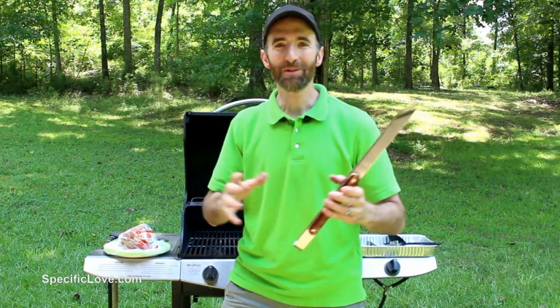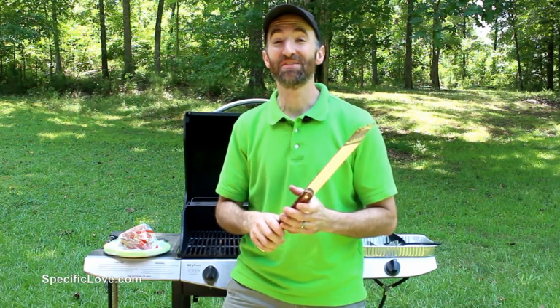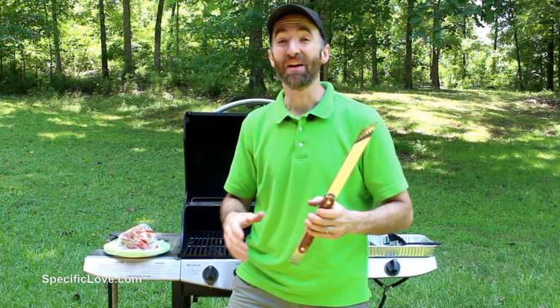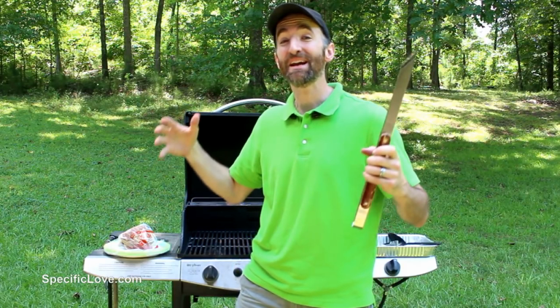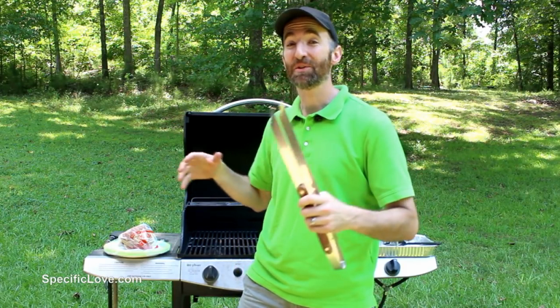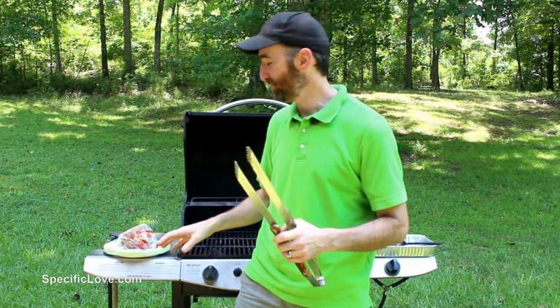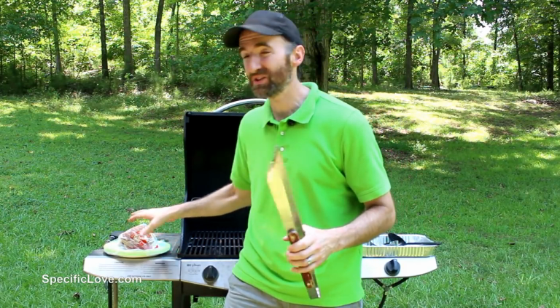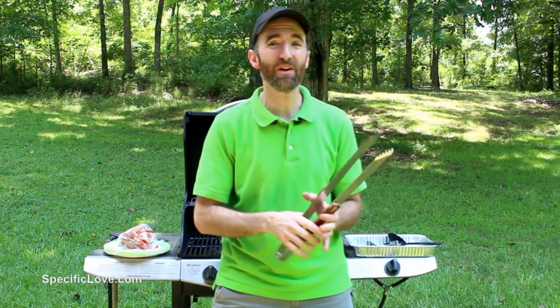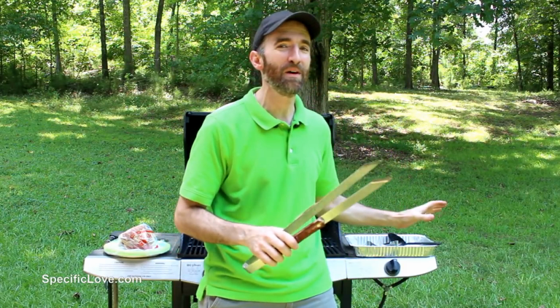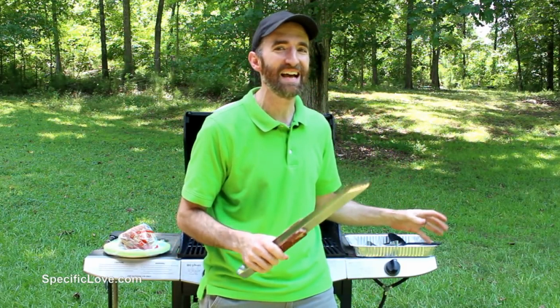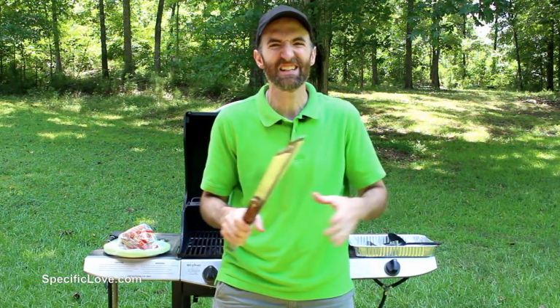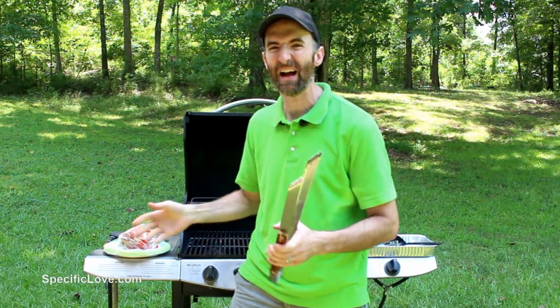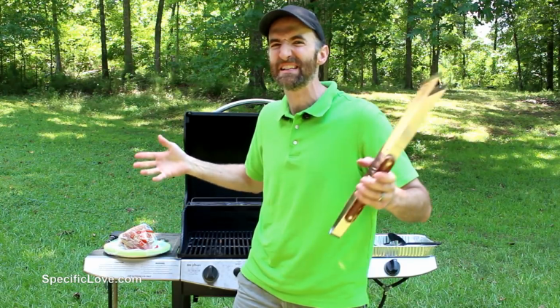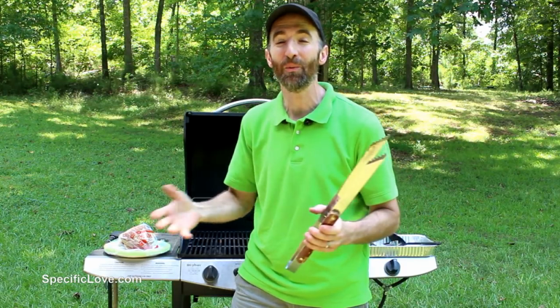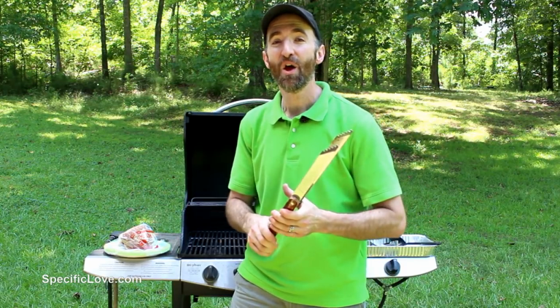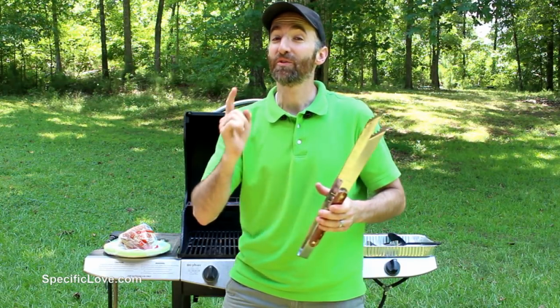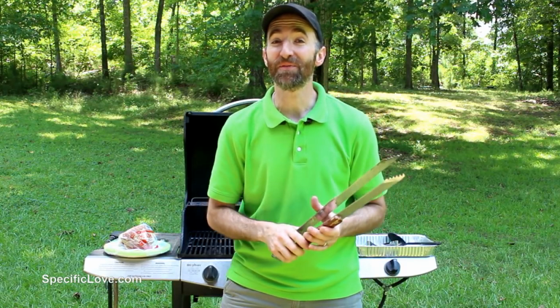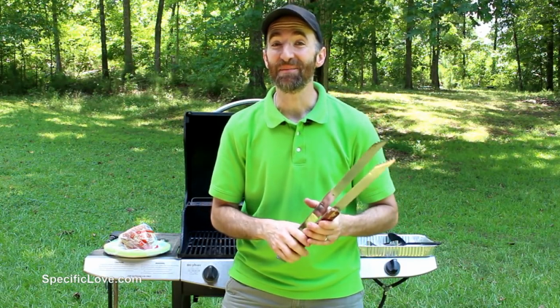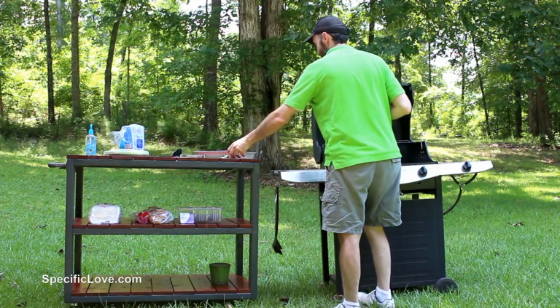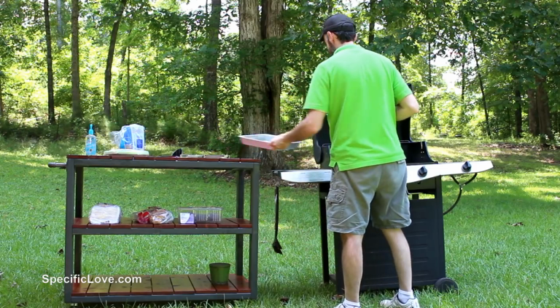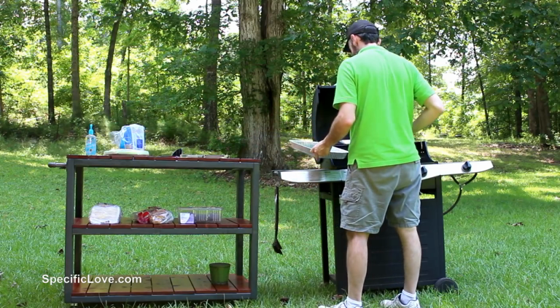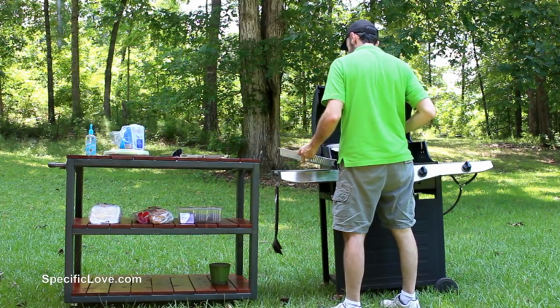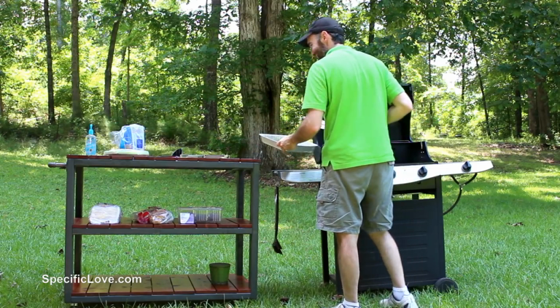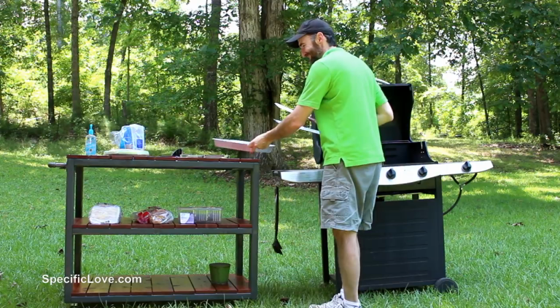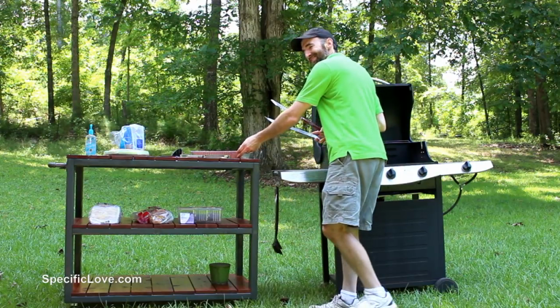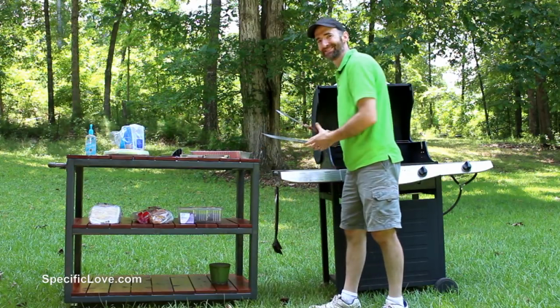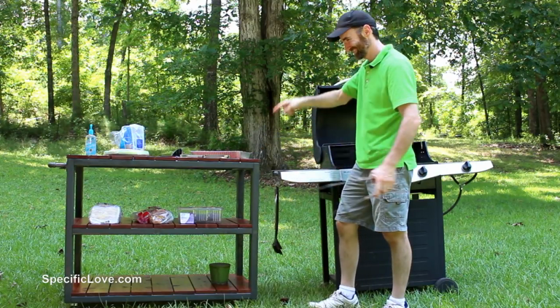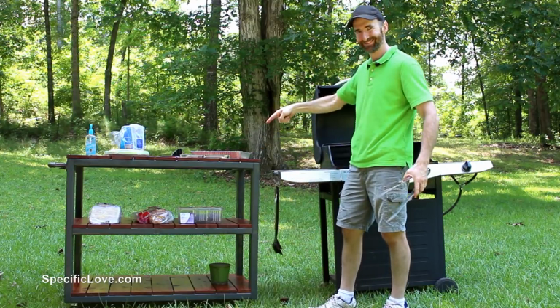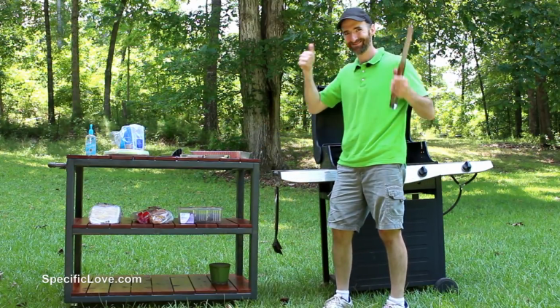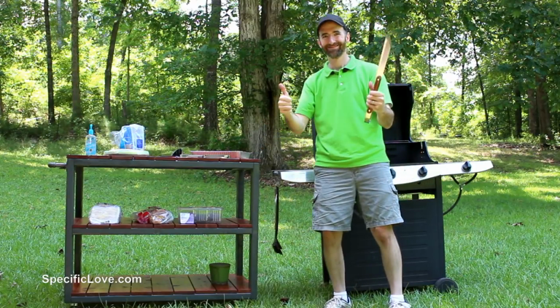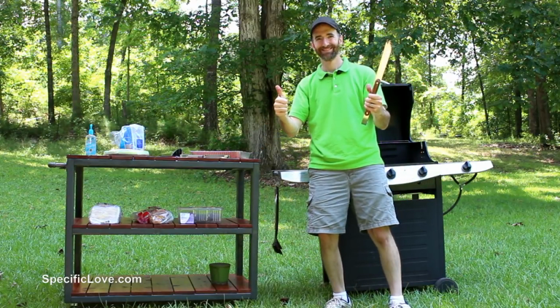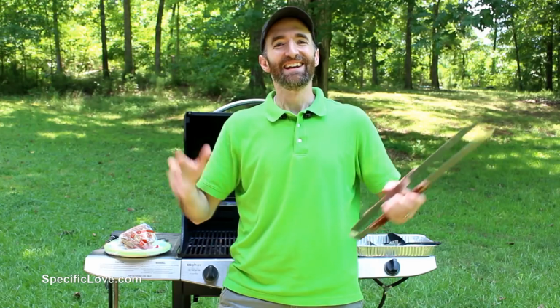Welcome to Specific Love. Have you ever been outside on the grill and you just don't have enough room on the side, things start piling up and just getting in the way? Well, I have a great way to fix that. In this video, I'm going to show you how to build a grill cart so you can have a bunch of room right next to your grill or anytime you're entertaining.